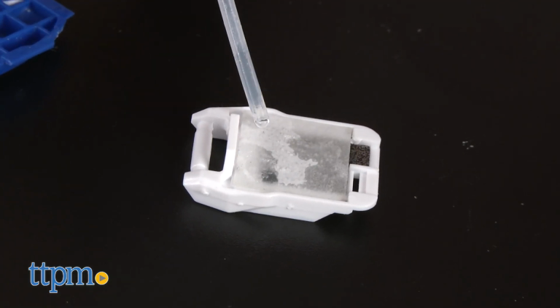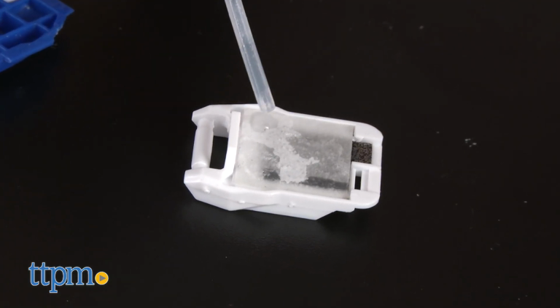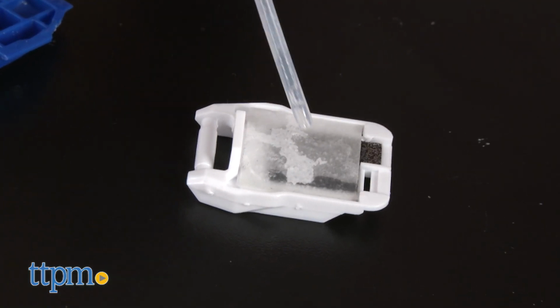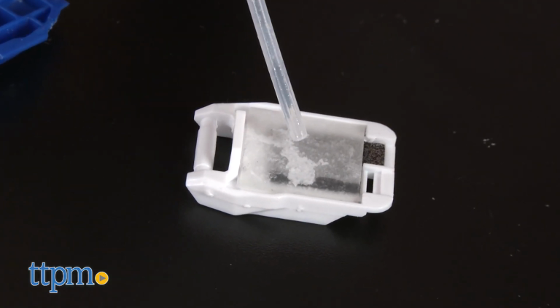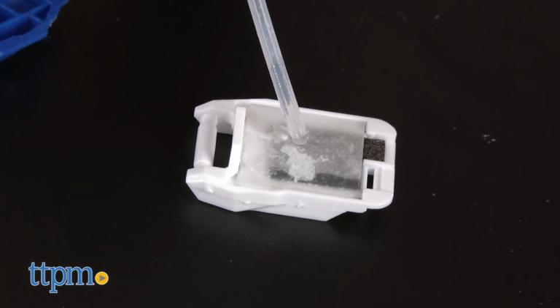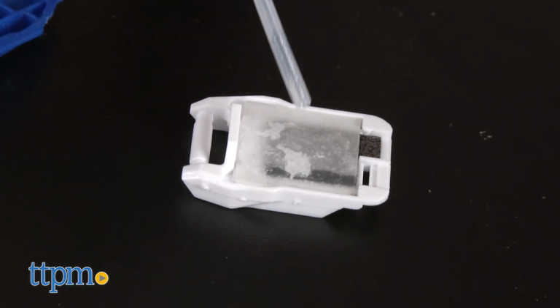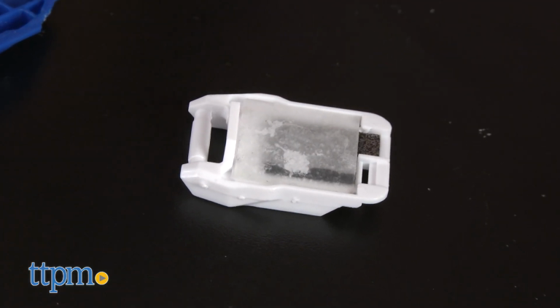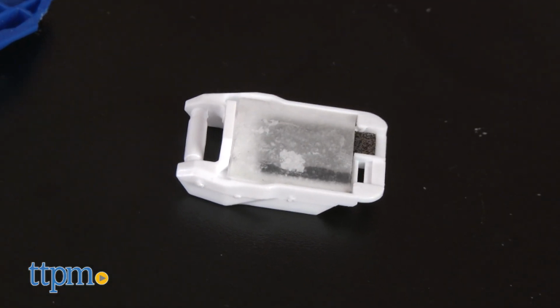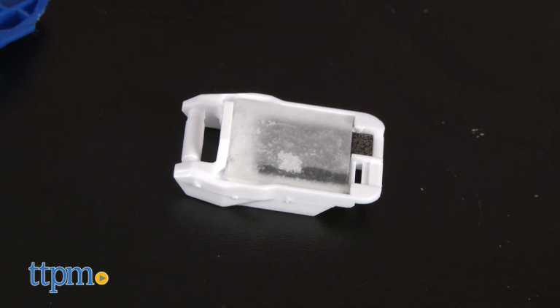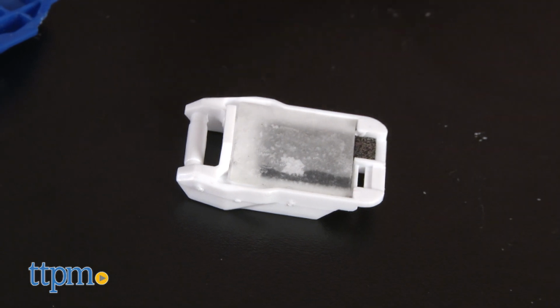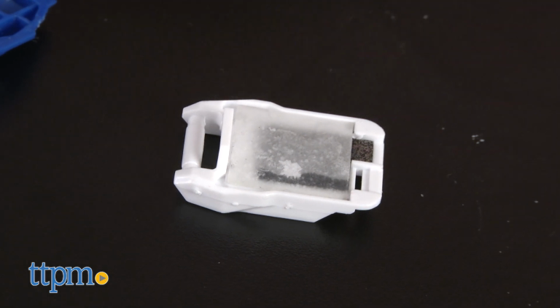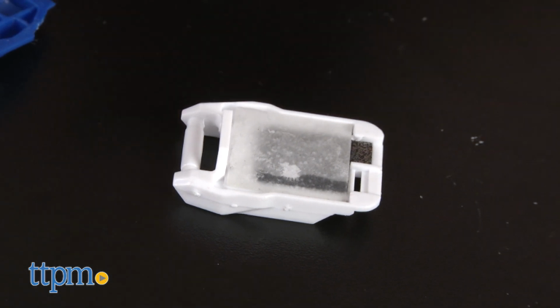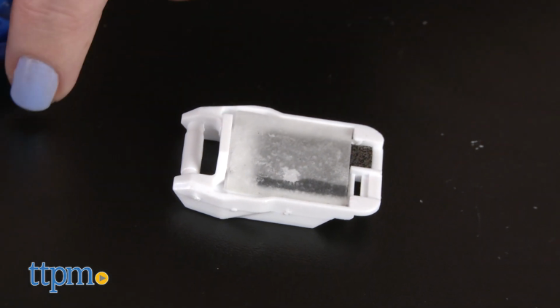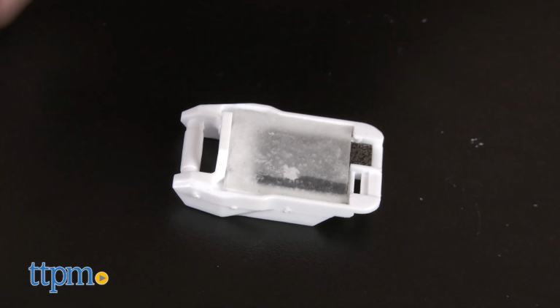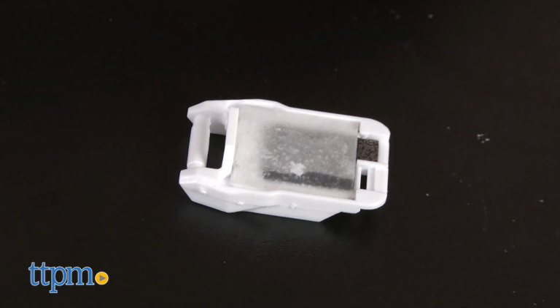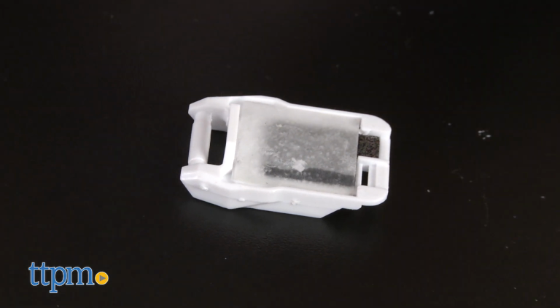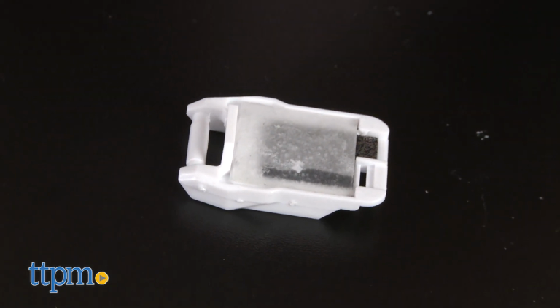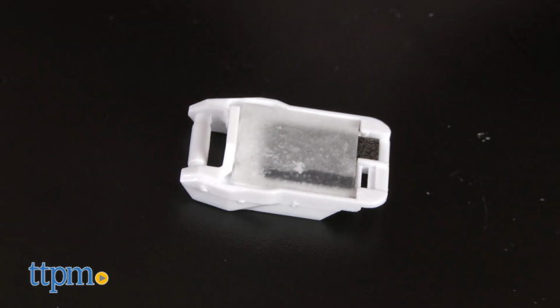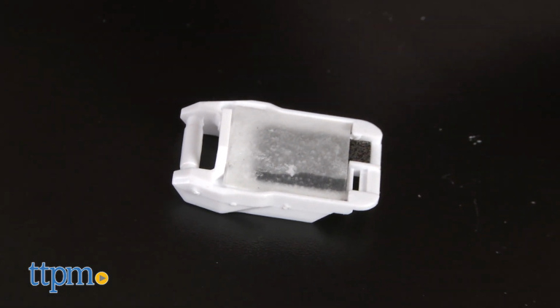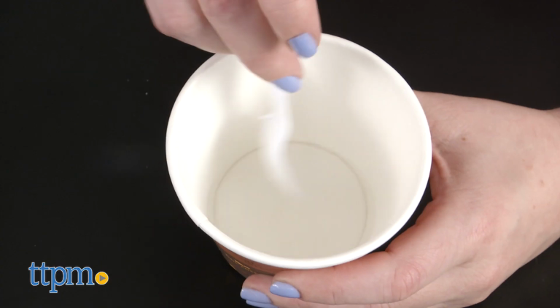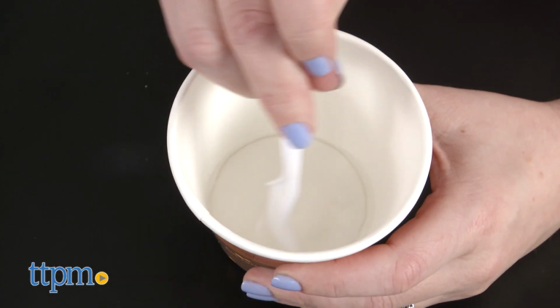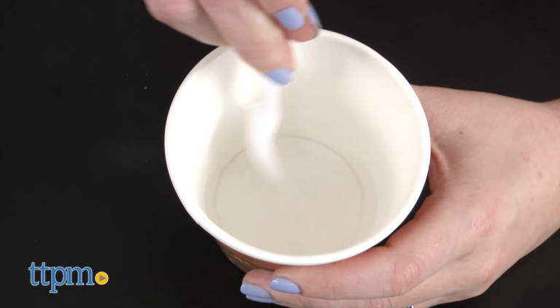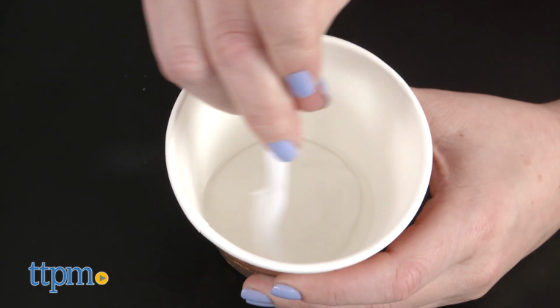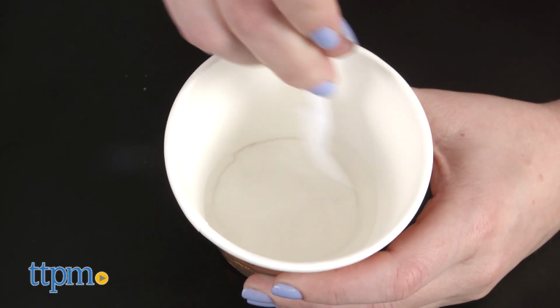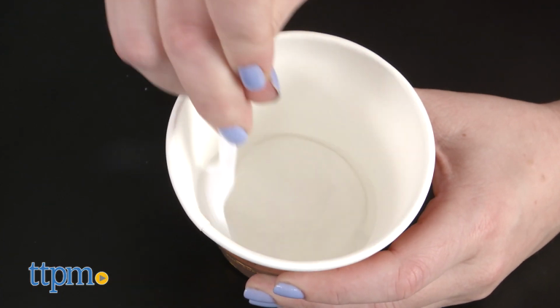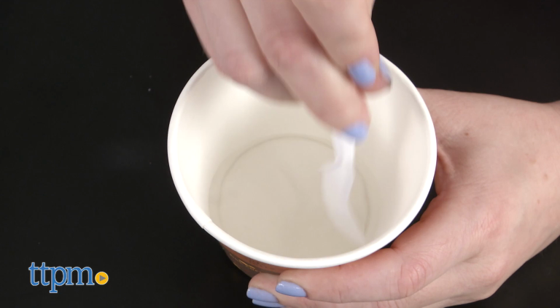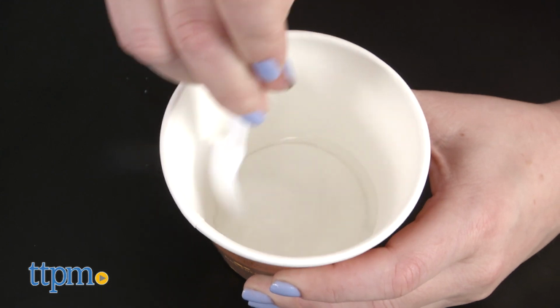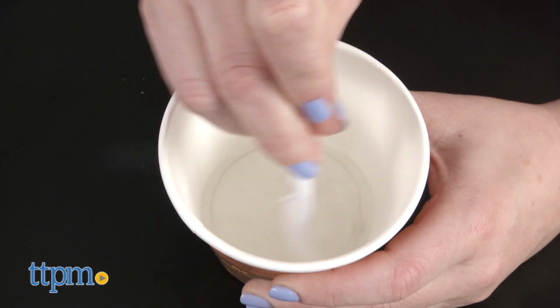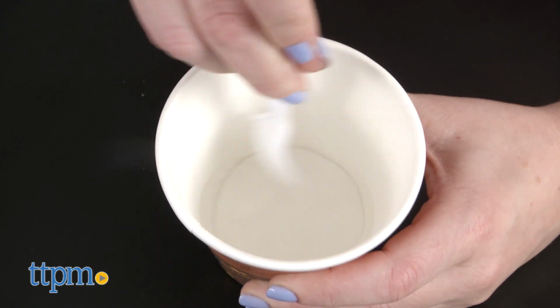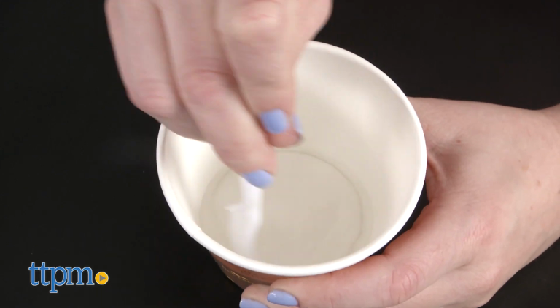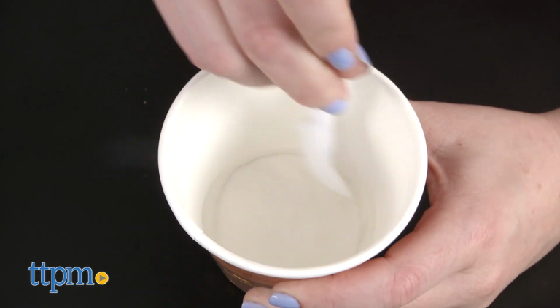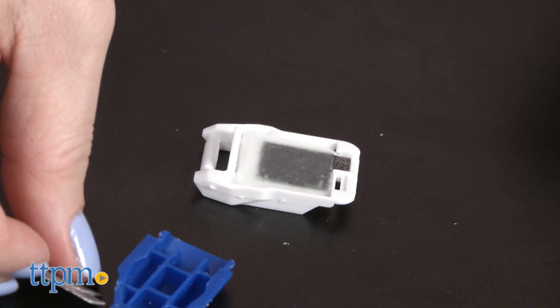It took us 30 minutes to assemble the vehicle and the instructions were easy to follow. To make the saltwater solution, just add salt to tap or distilled water at a ratio of 1 to 5.